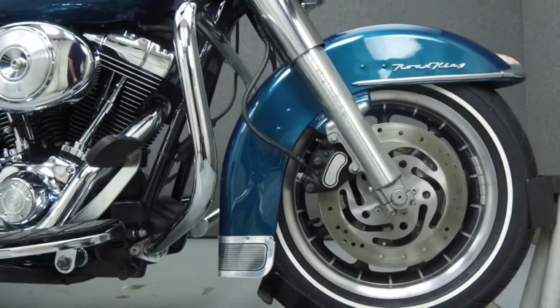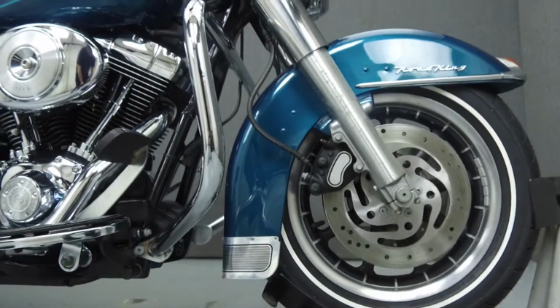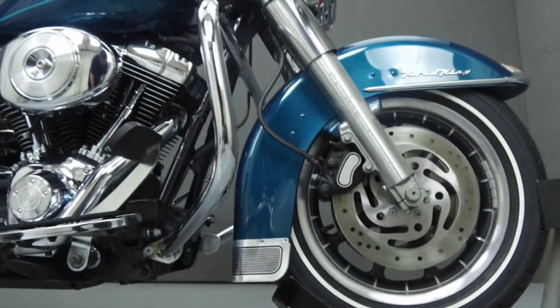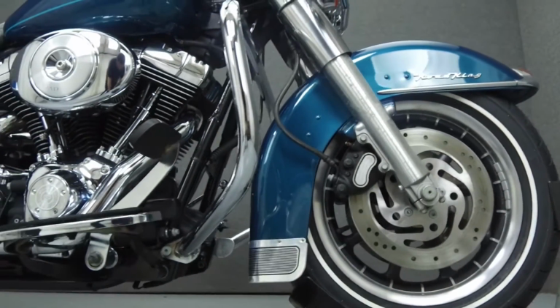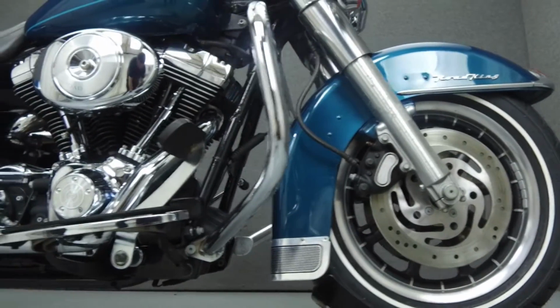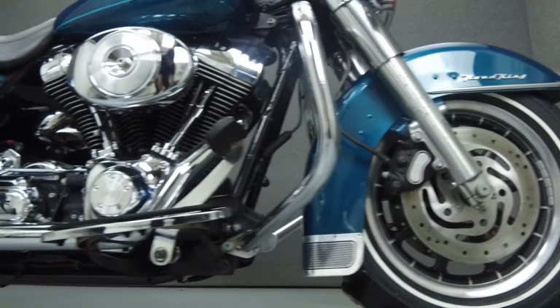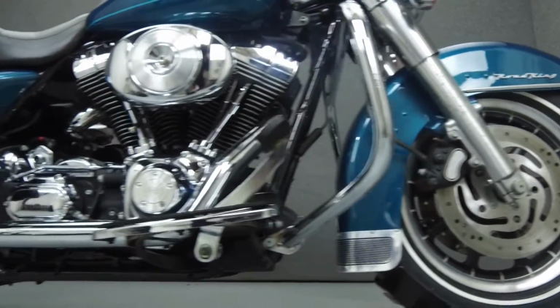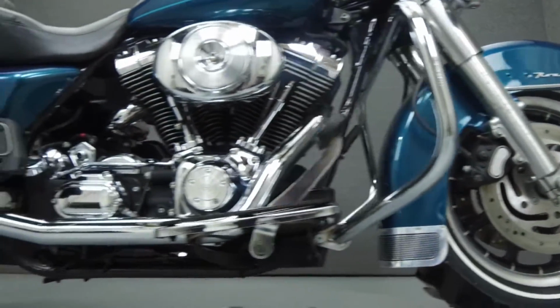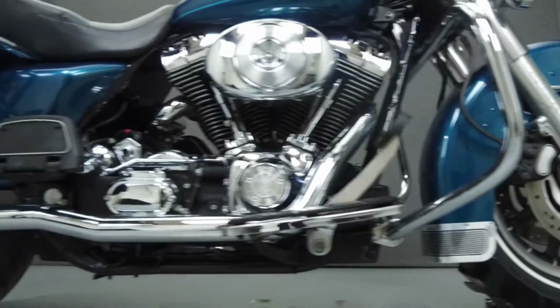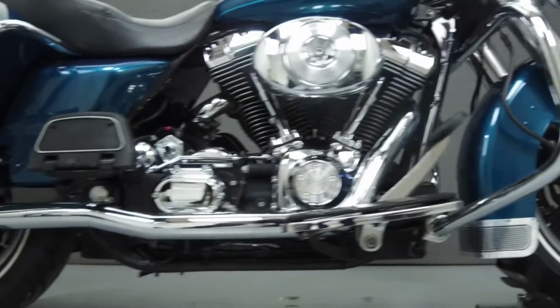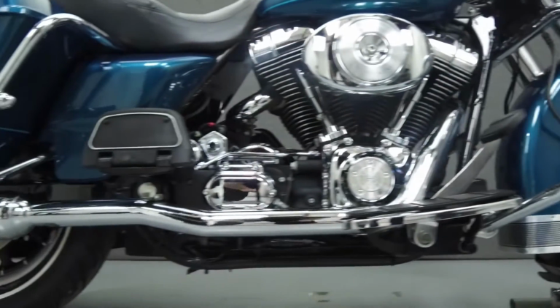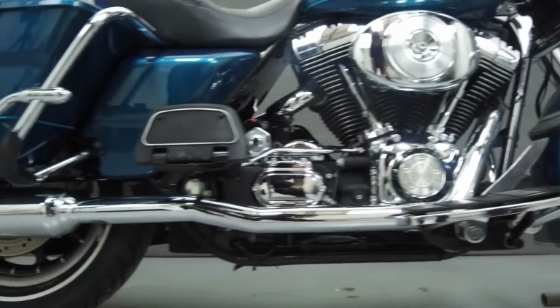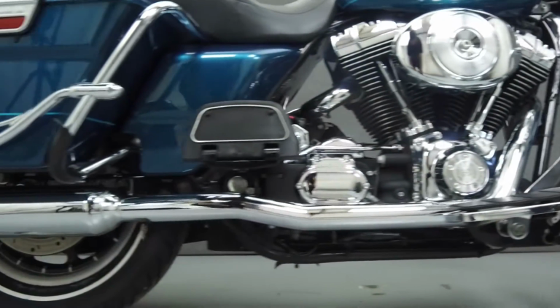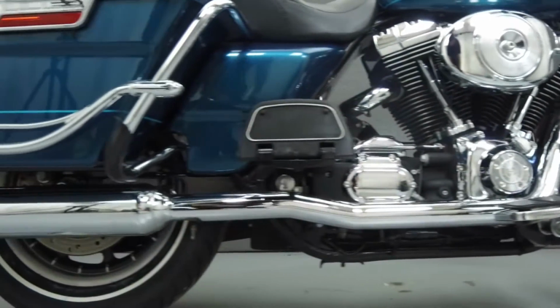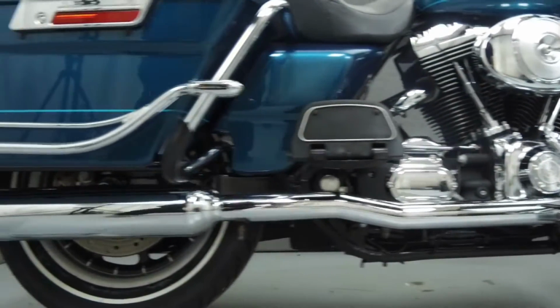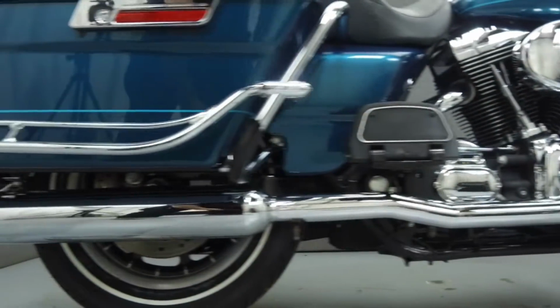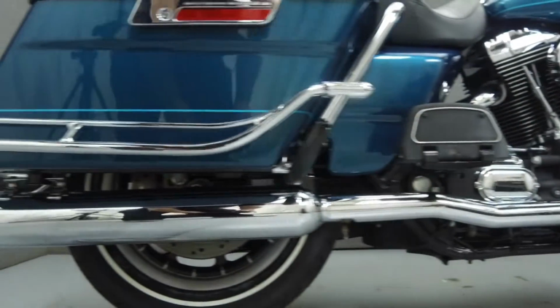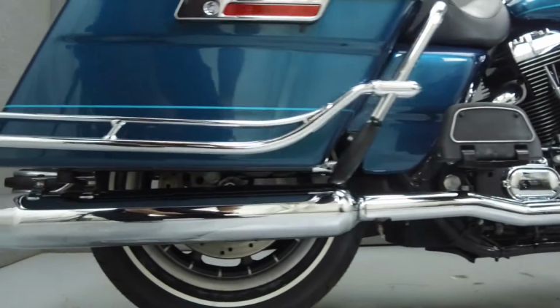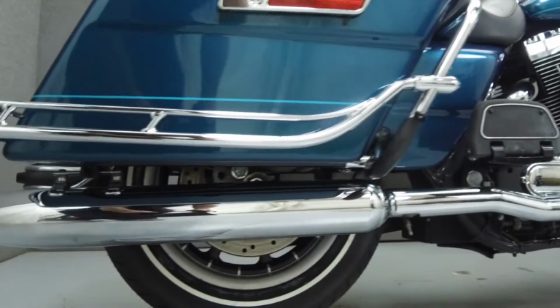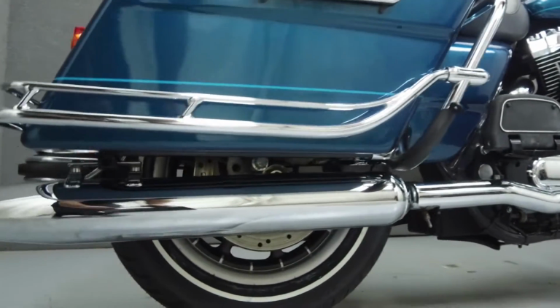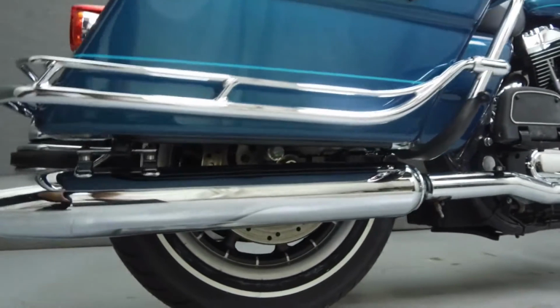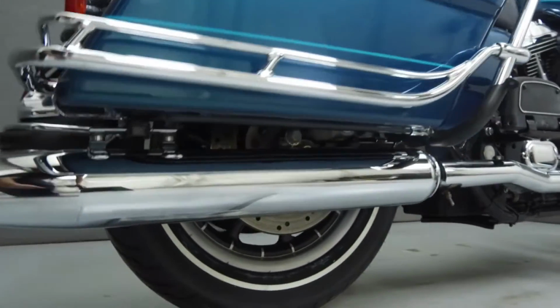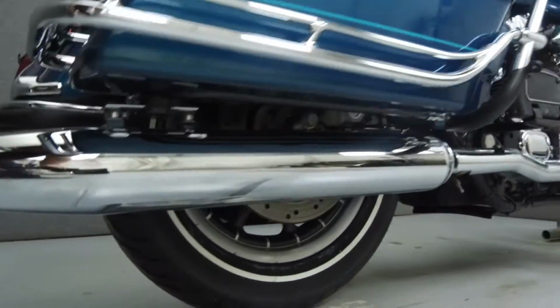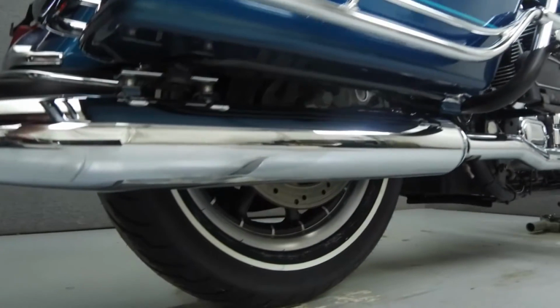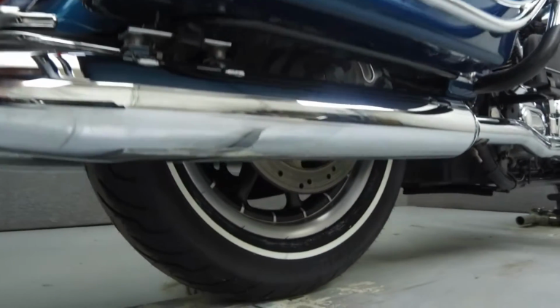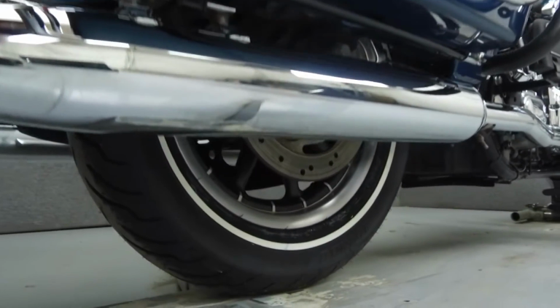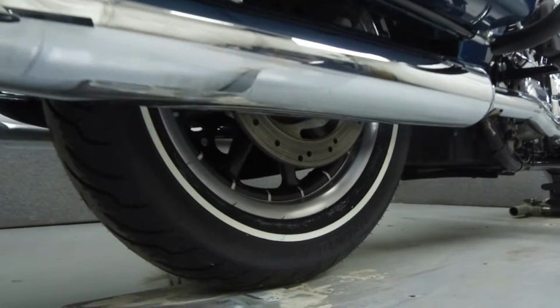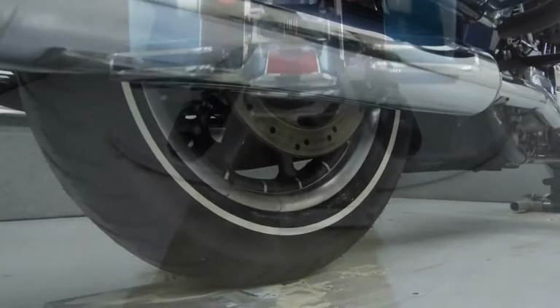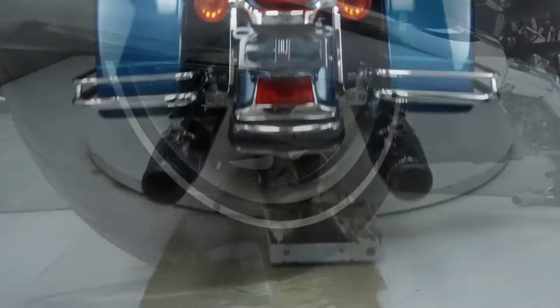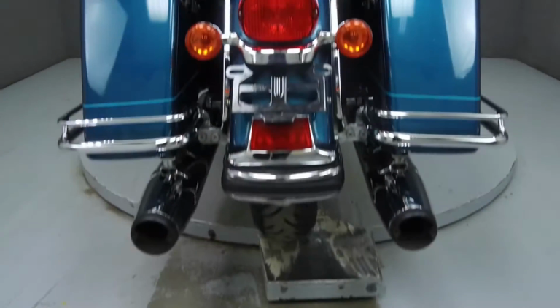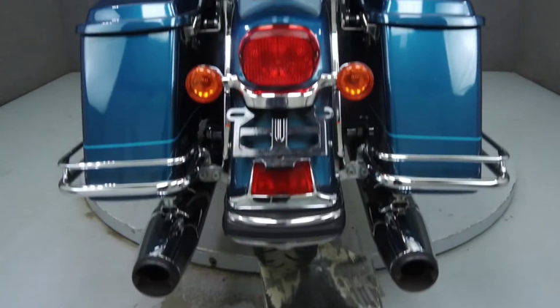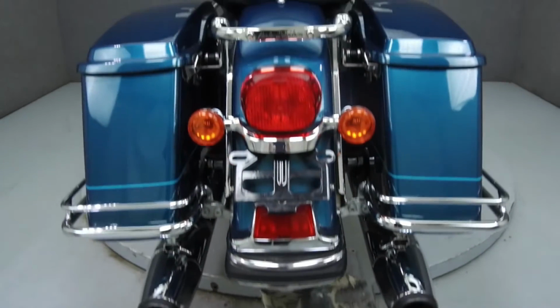It has been upgraded with an open-air intake, American custom exhaust, digital oil temperature dipstick, Harley-Davidson accessory seat, quick-attached backrest hardware, and grips.